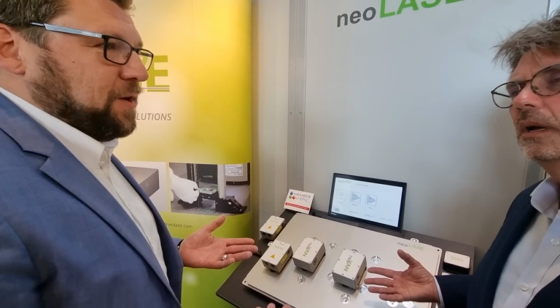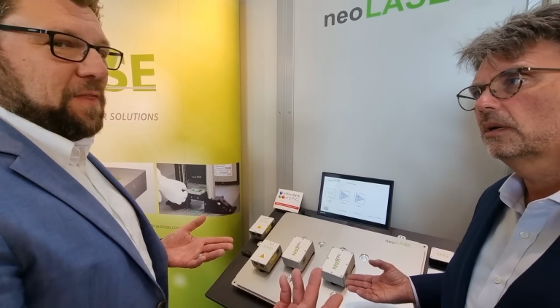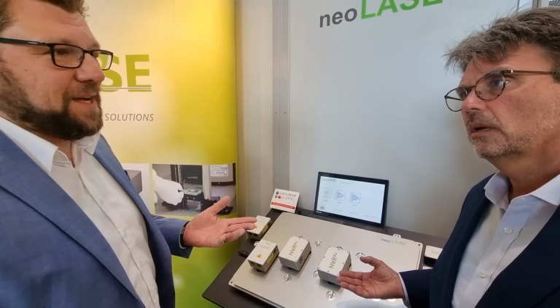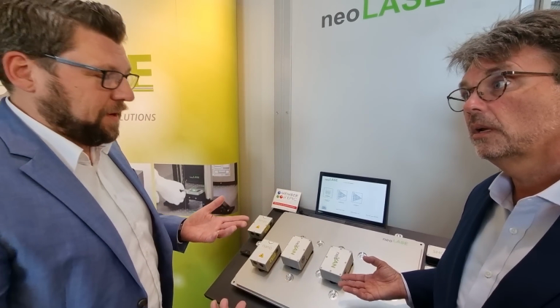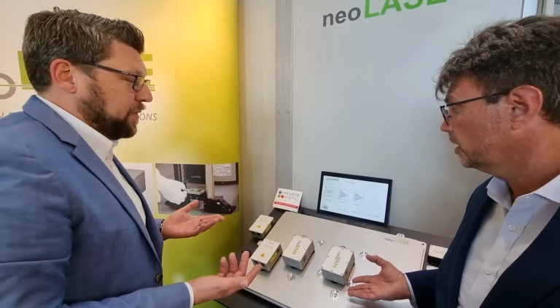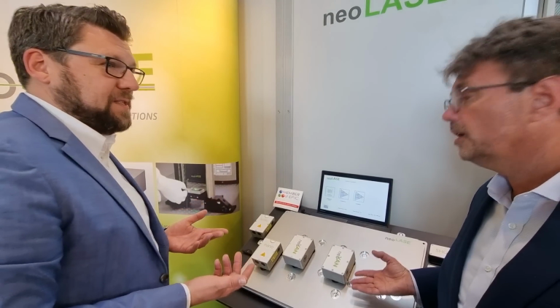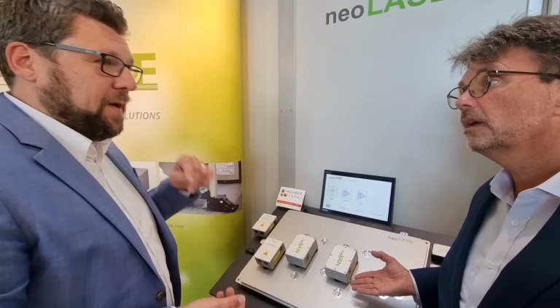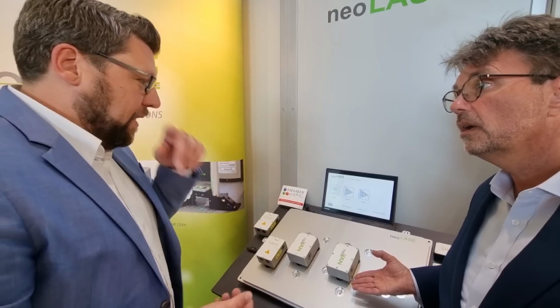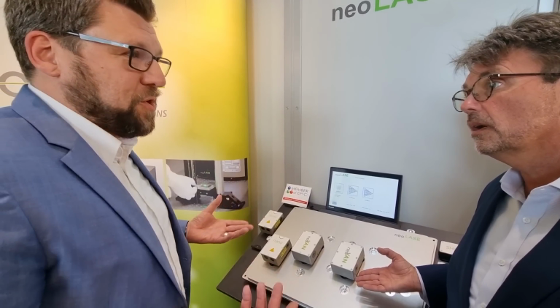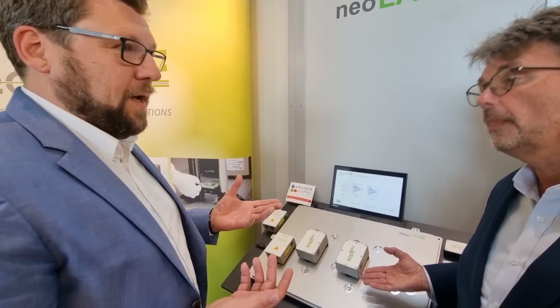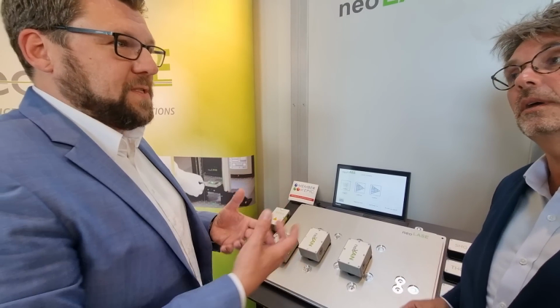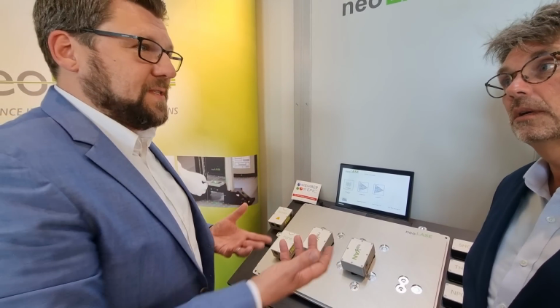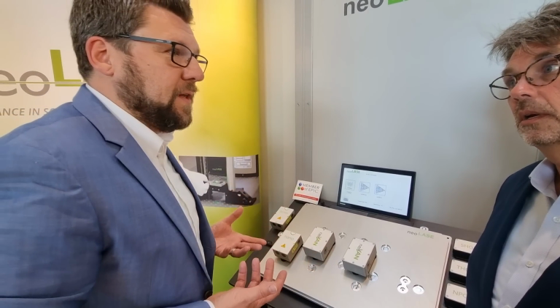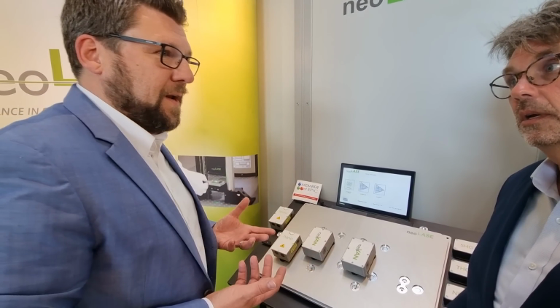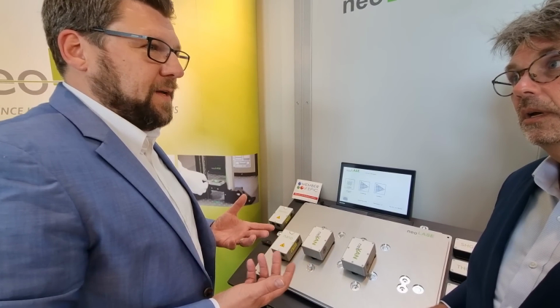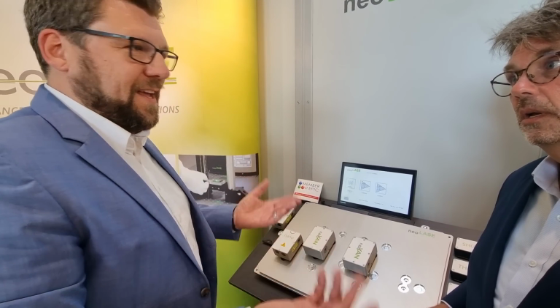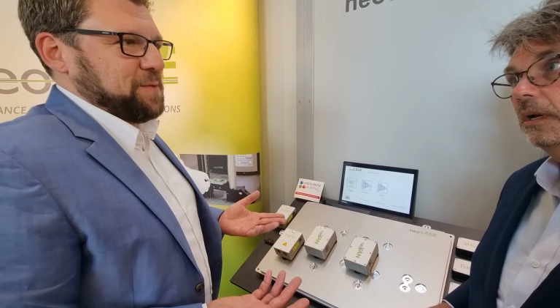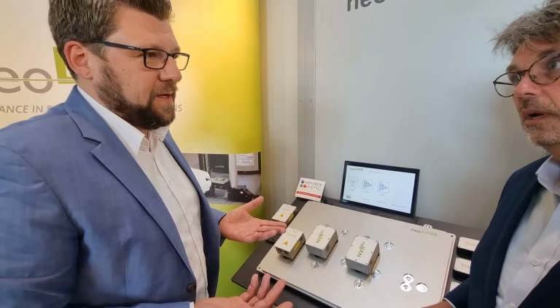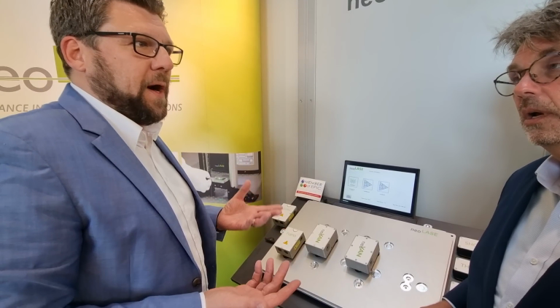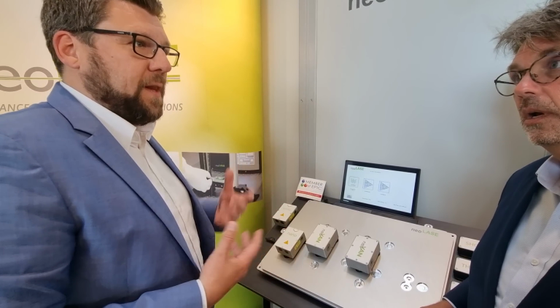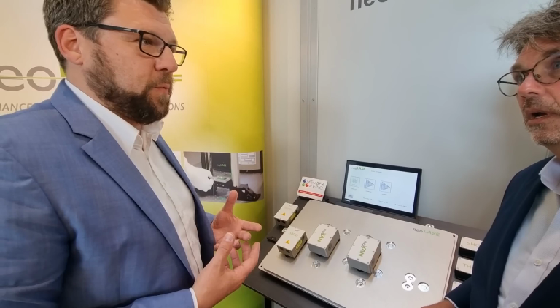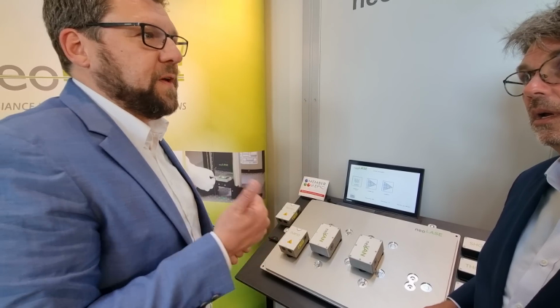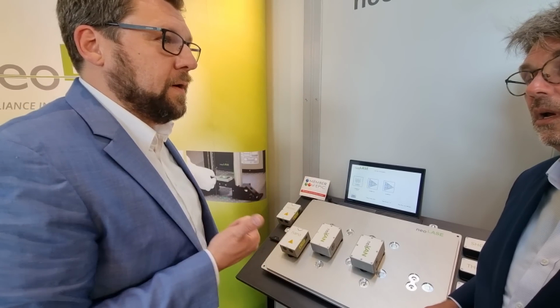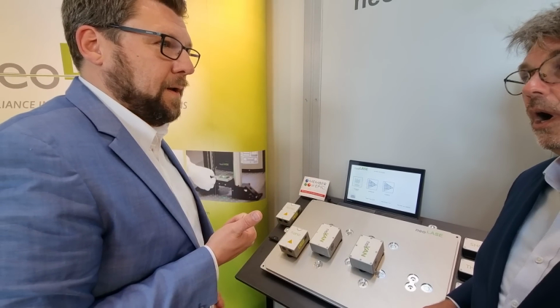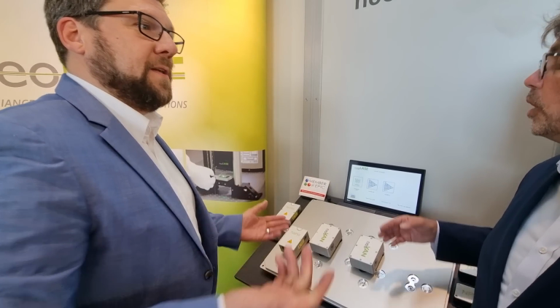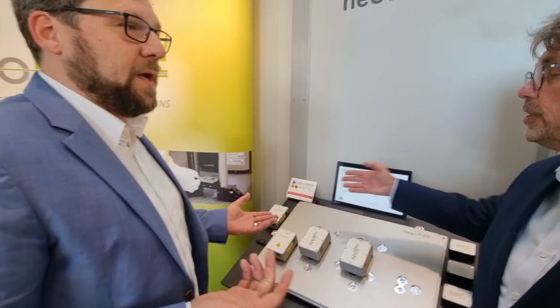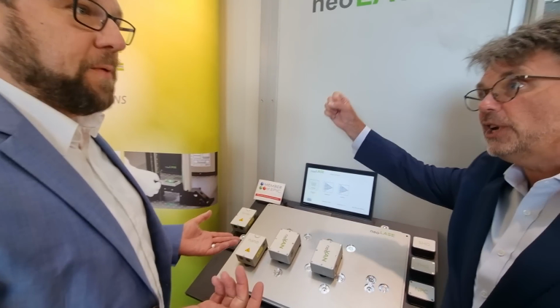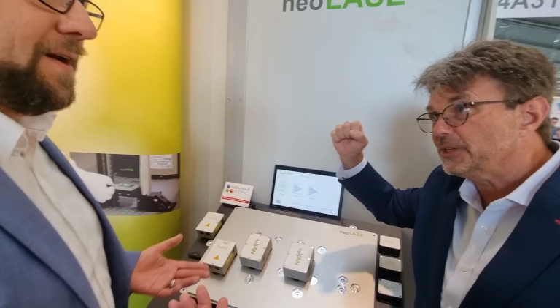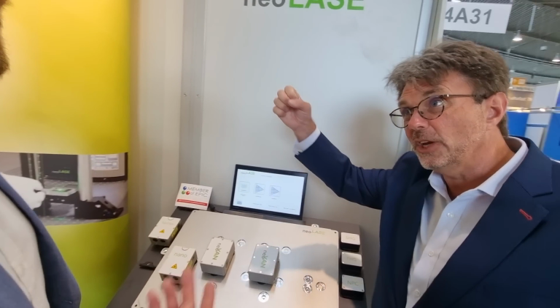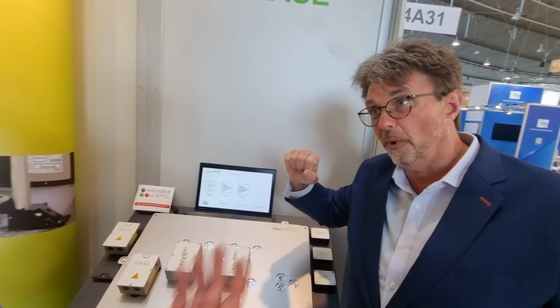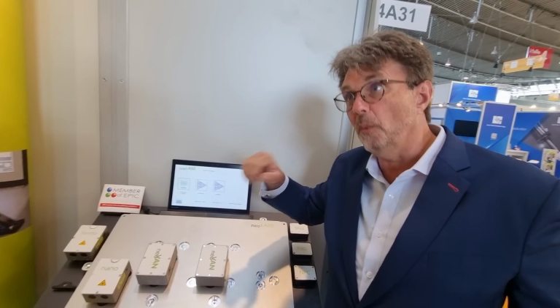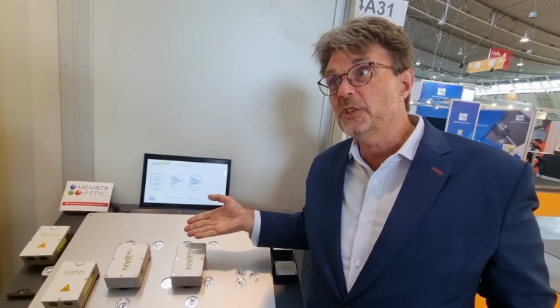The best example I always give is like a drilling machine with a different set of drill bits. A laser system today is you buy a drilling machine with one fixed driller — that's it. This is like changing bits in a drill press, but with lasers.